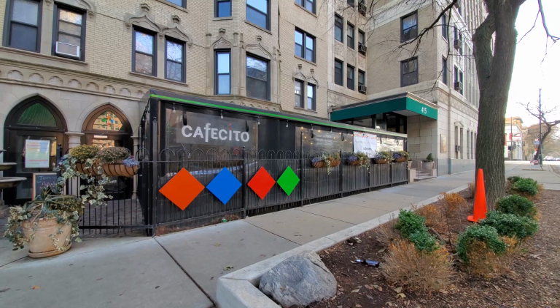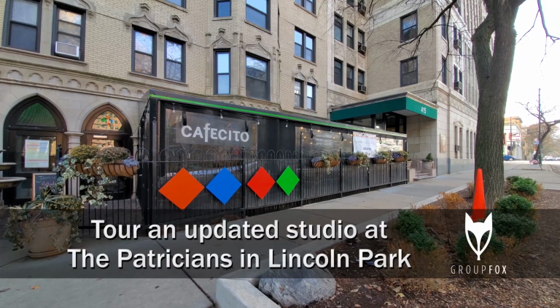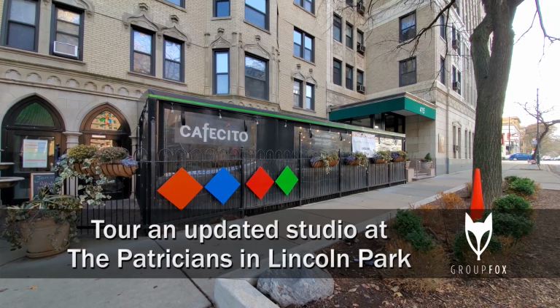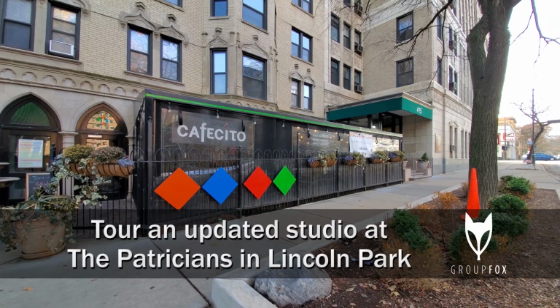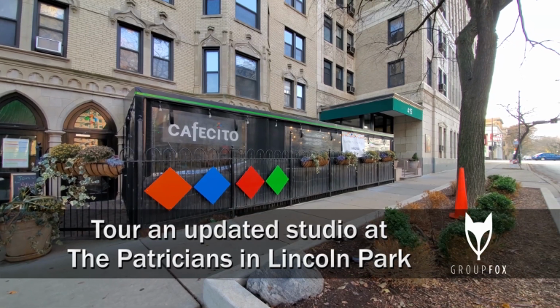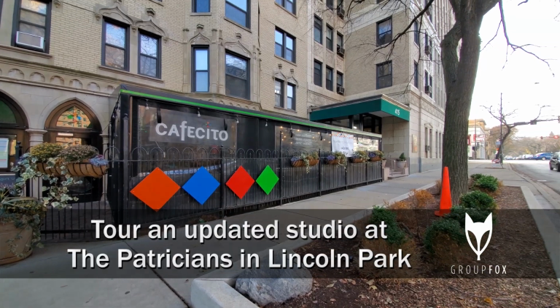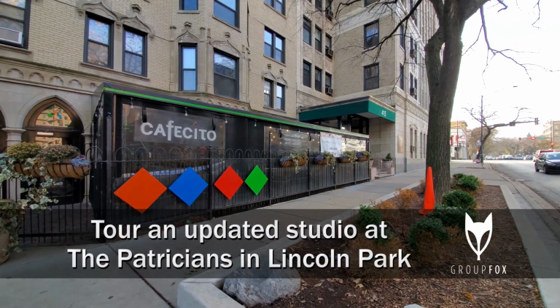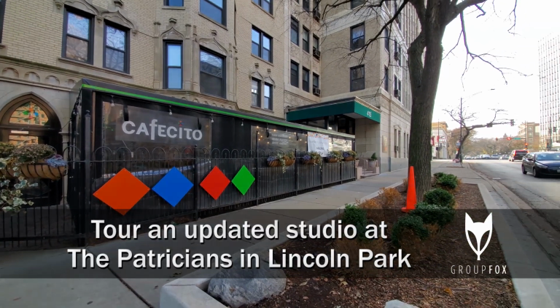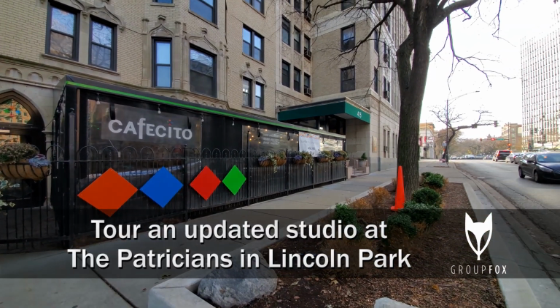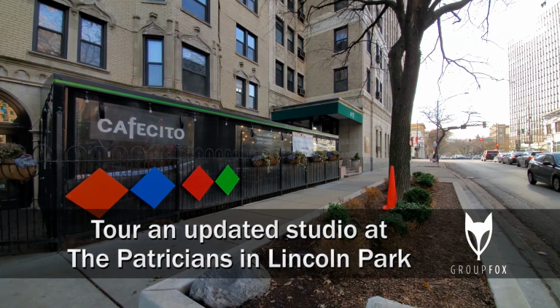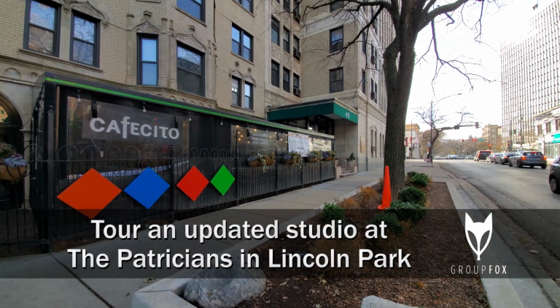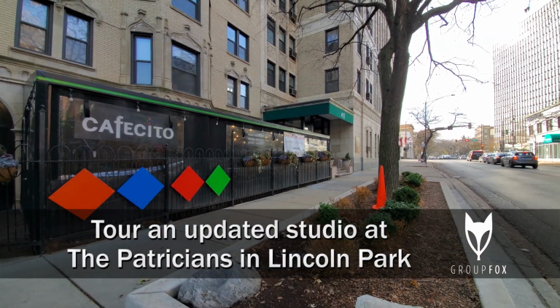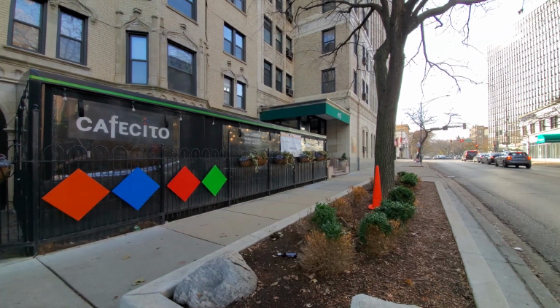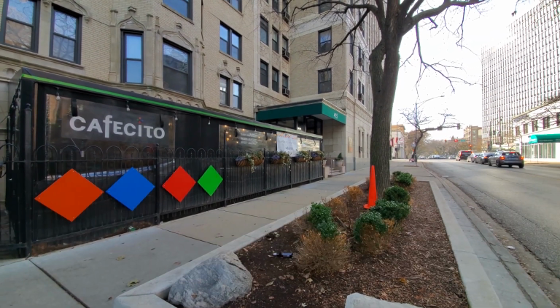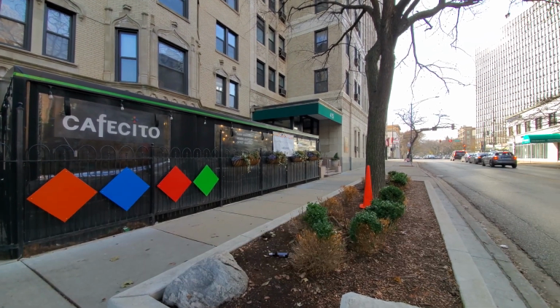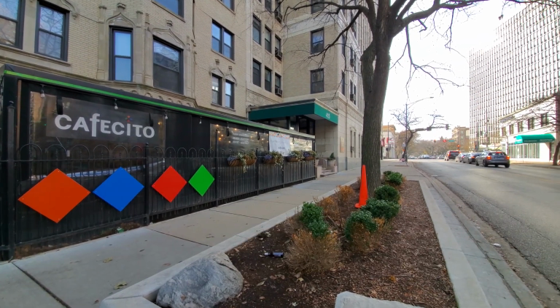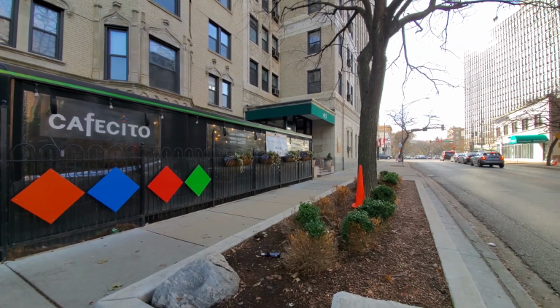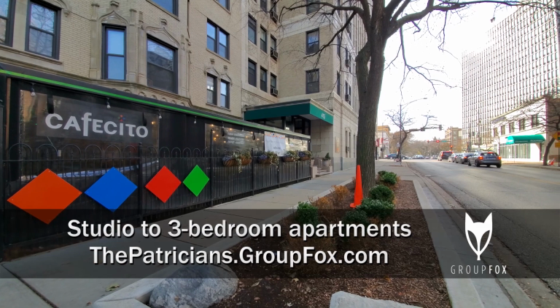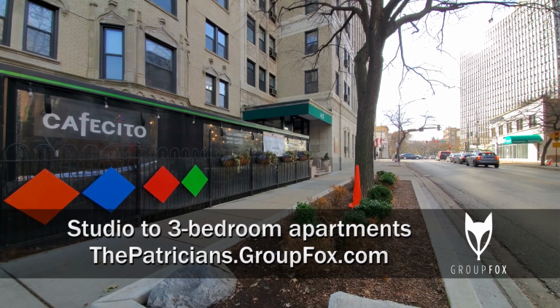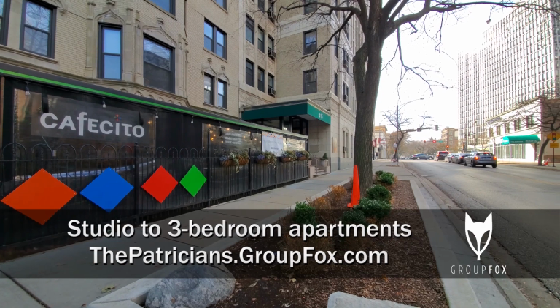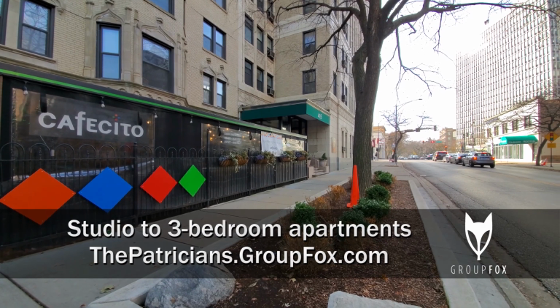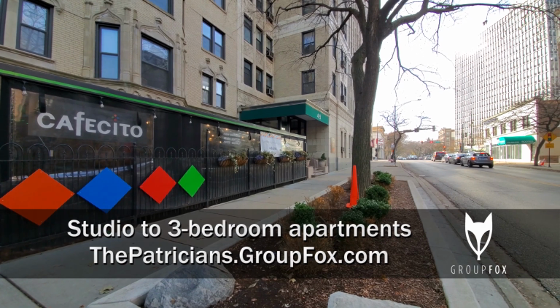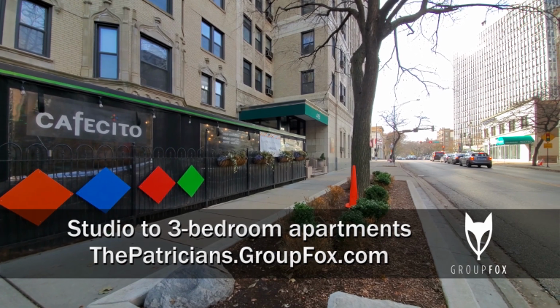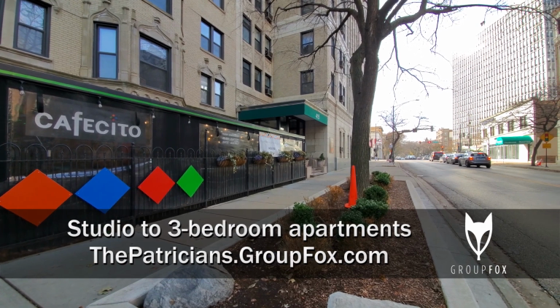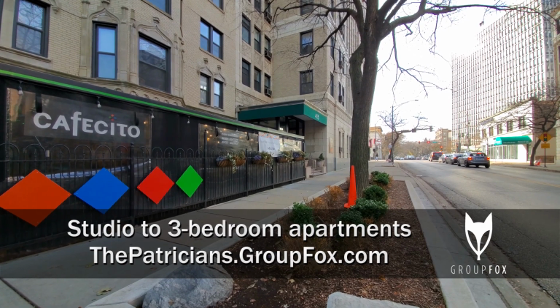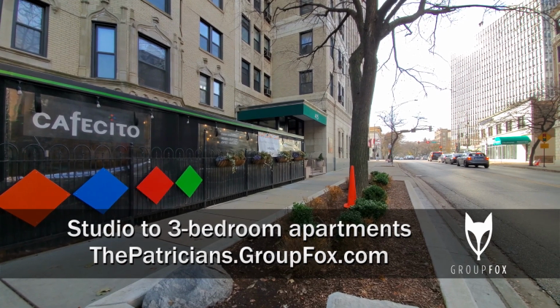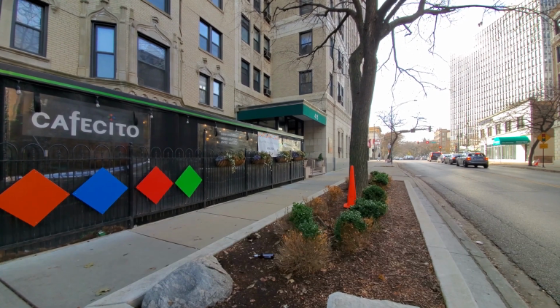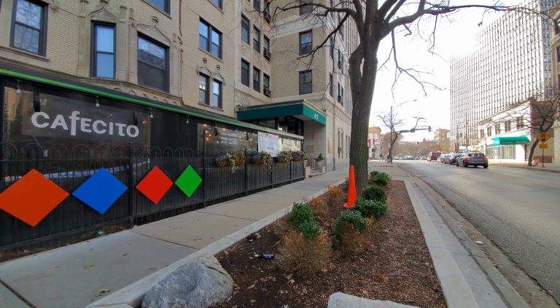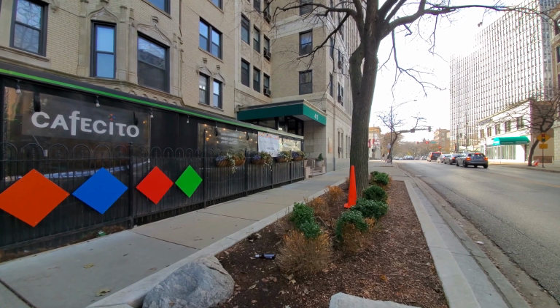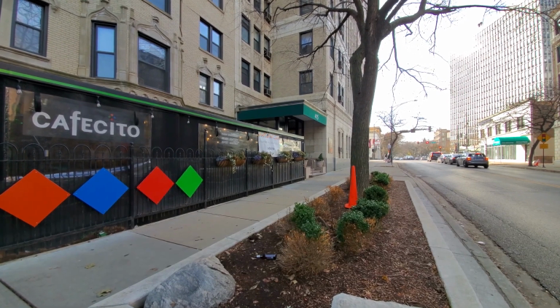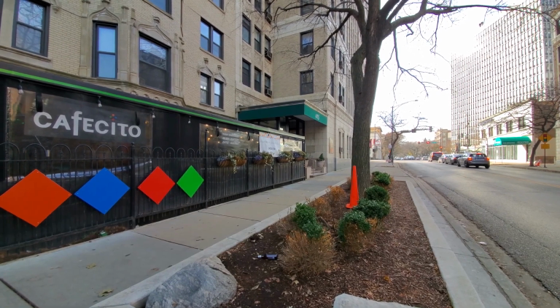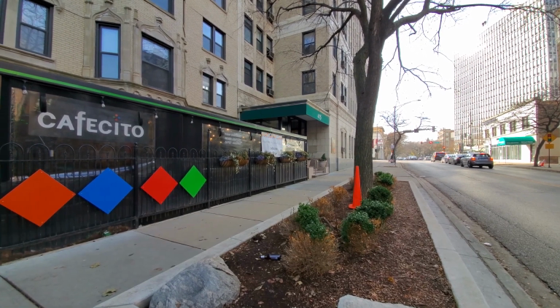I'm in Lincoln Park, just off the intersection of Clark and Fullerton, where there's a Five Guys, a ton of restaurants, shops, and a grocery store.